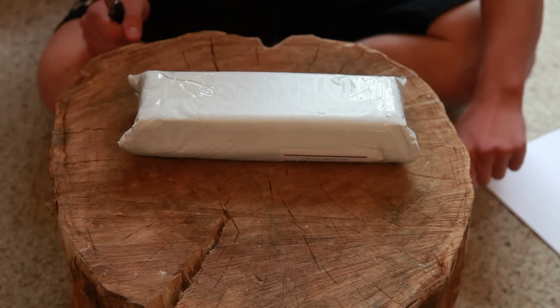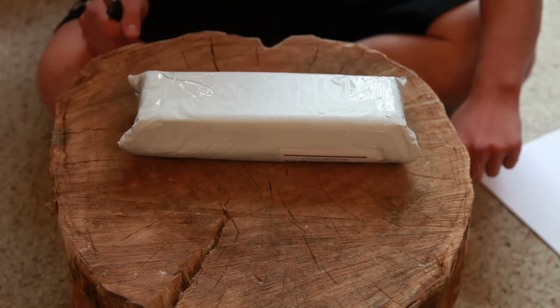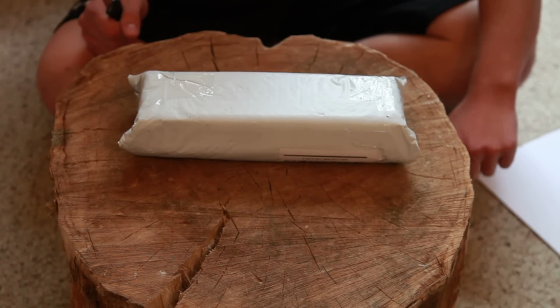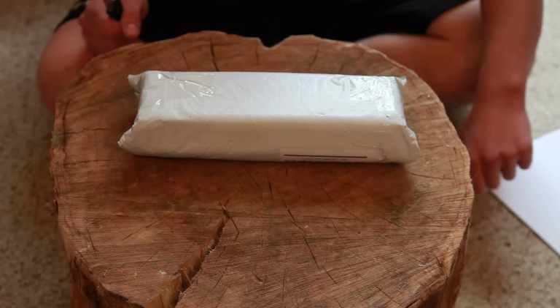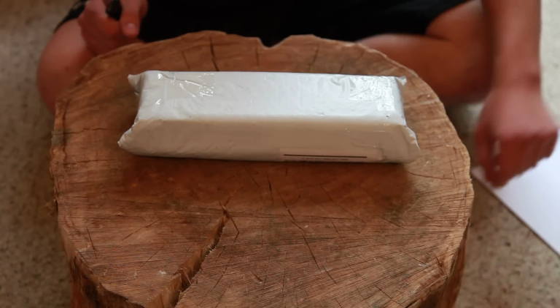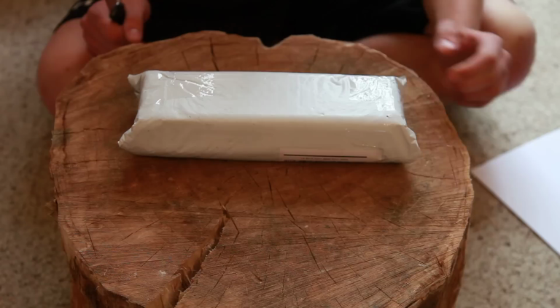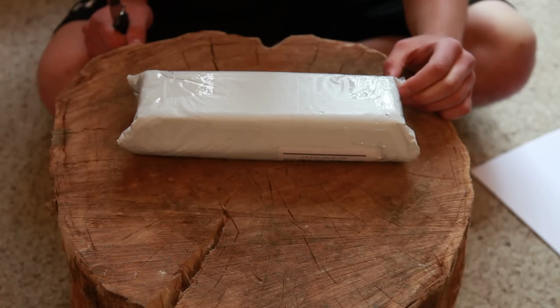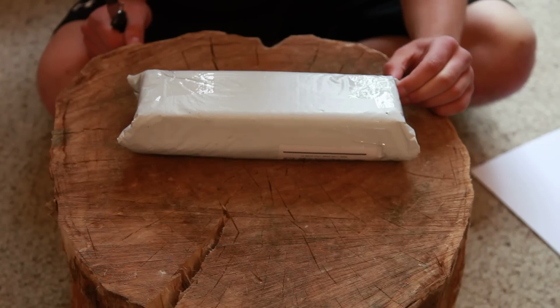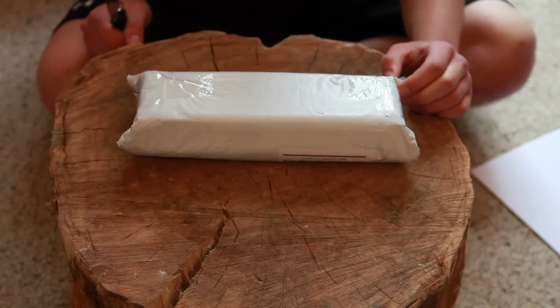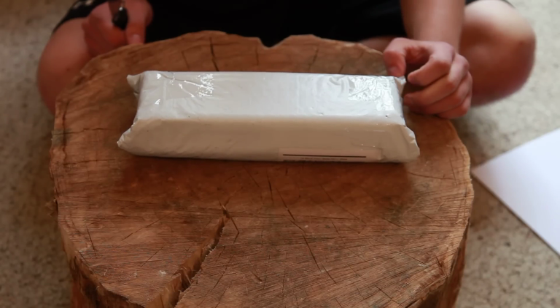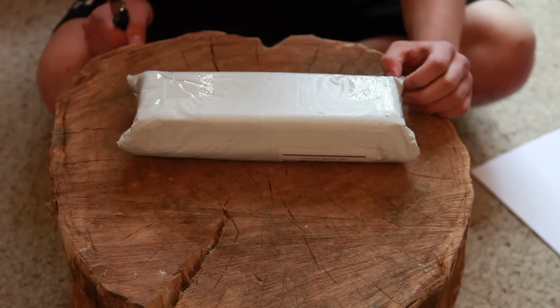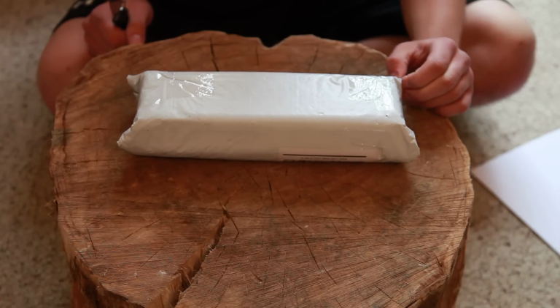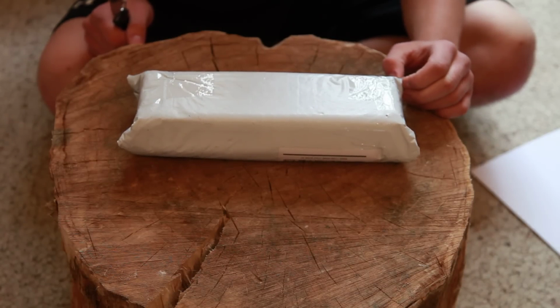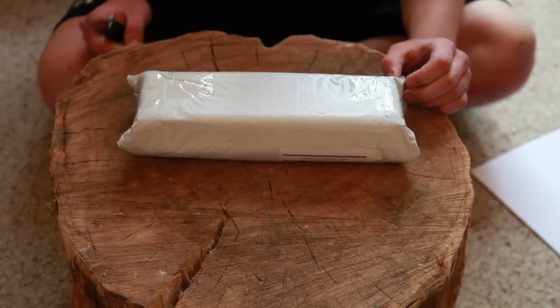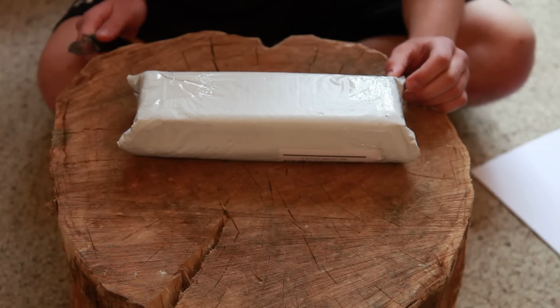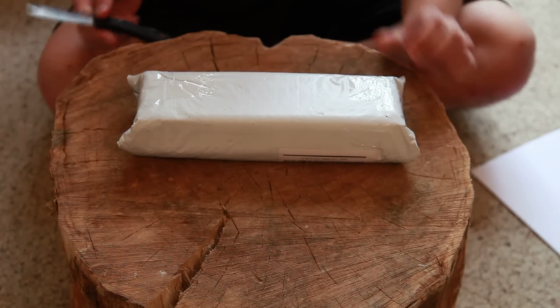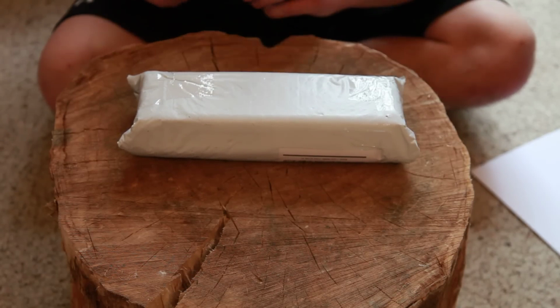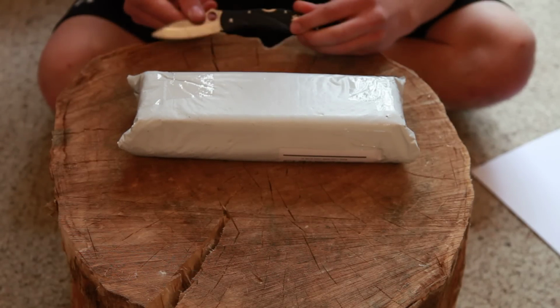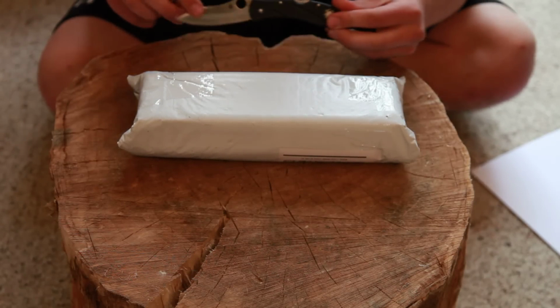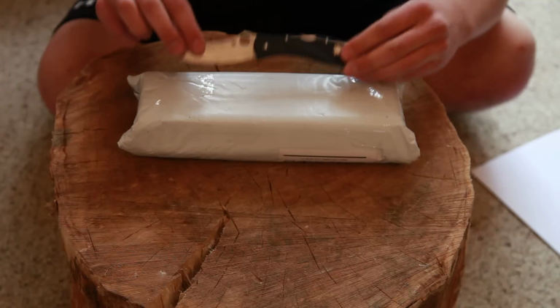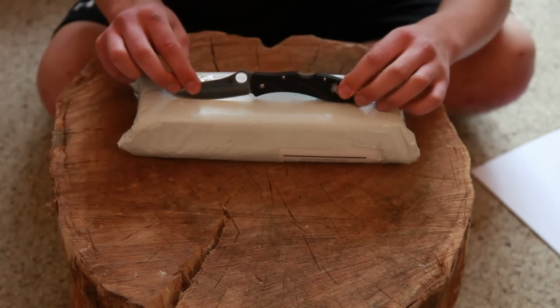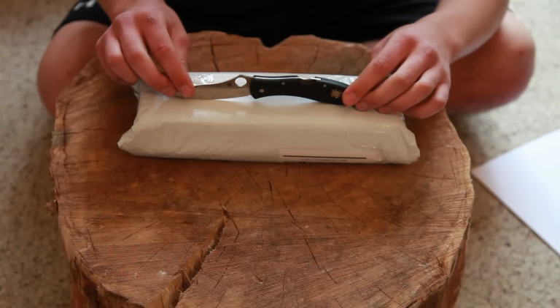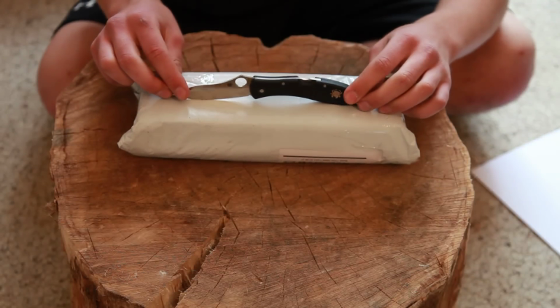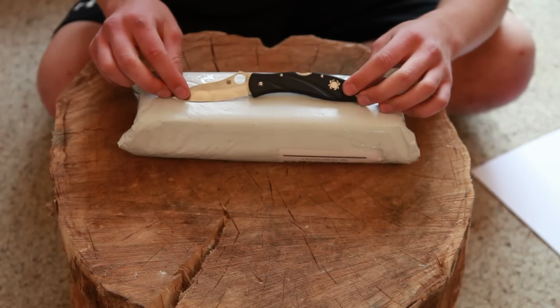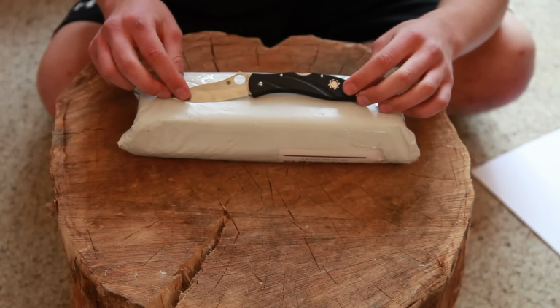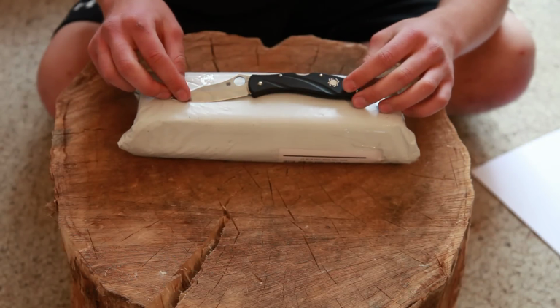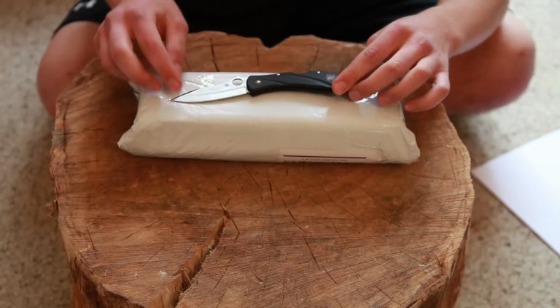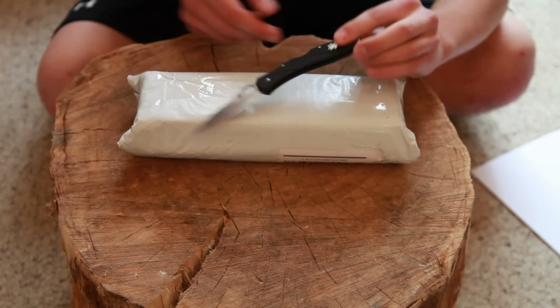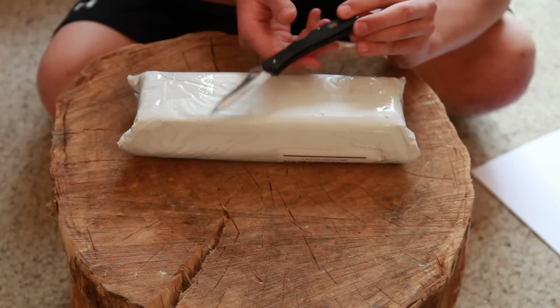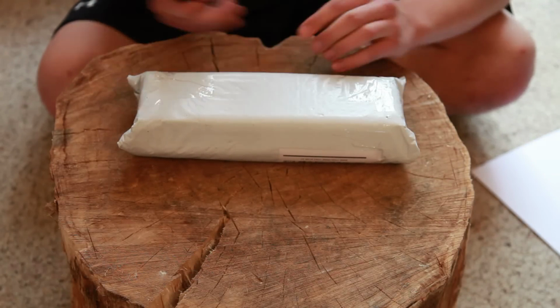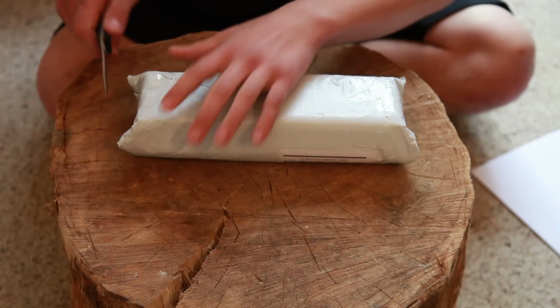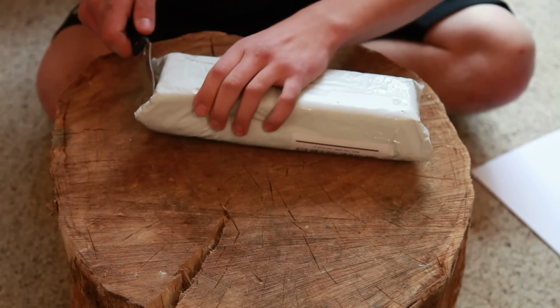Hey guys, I've got another unboxing for you today. This one is going to be of the CRKT Dragon Claw. It's my Spyderco Centifonte 3. I'll just start right into it.